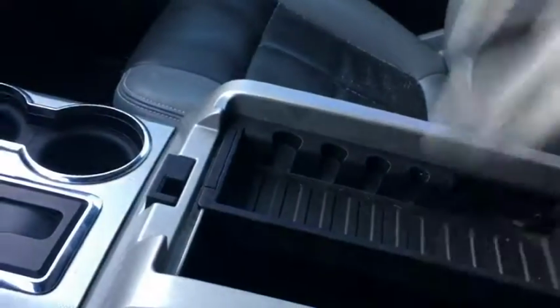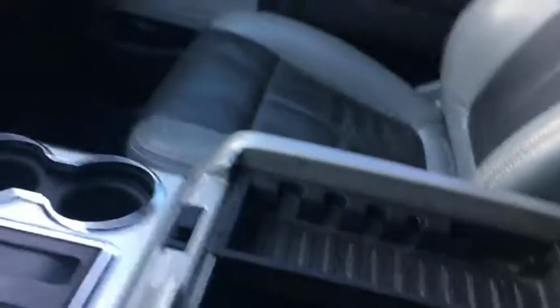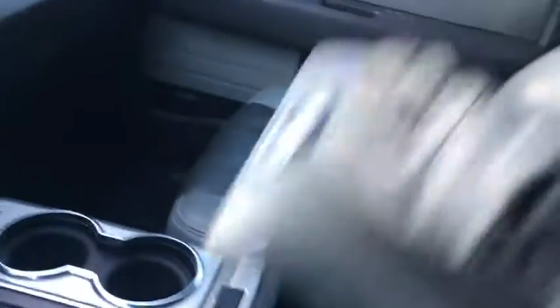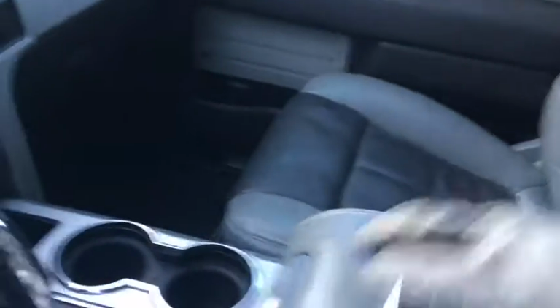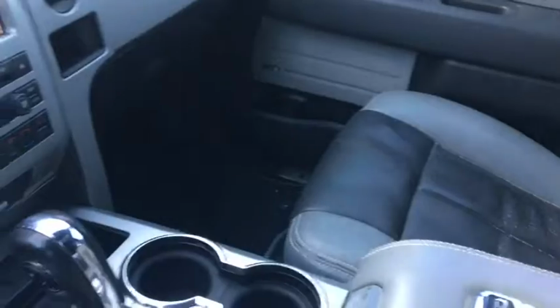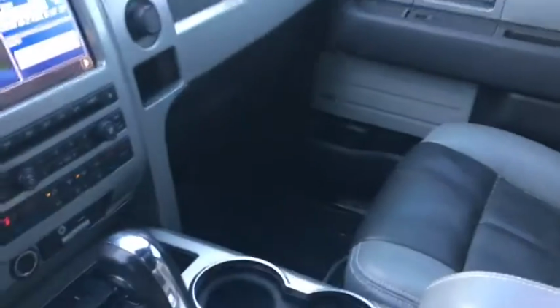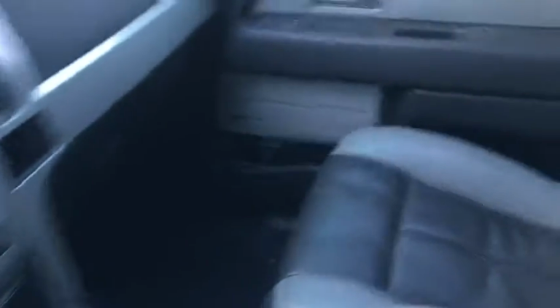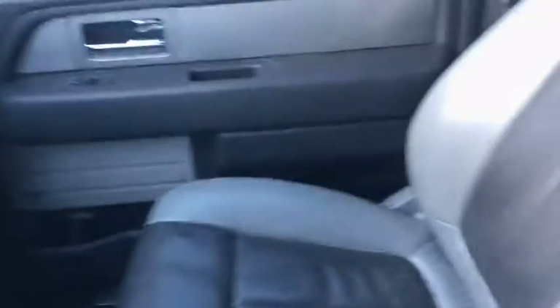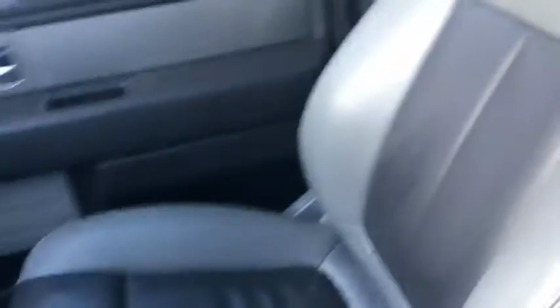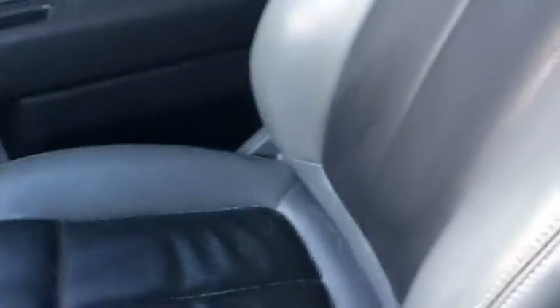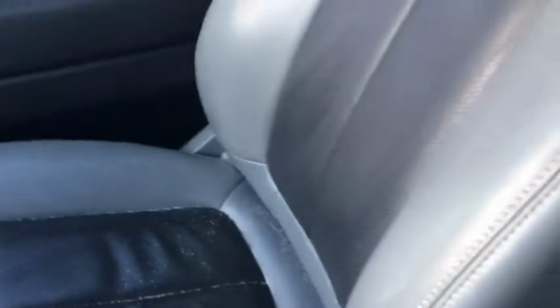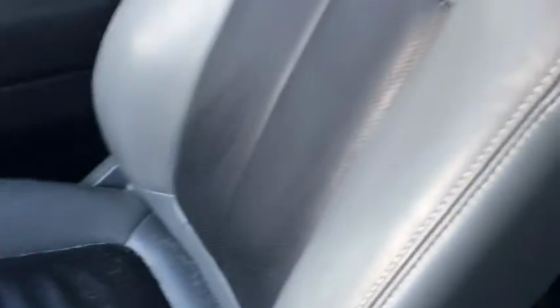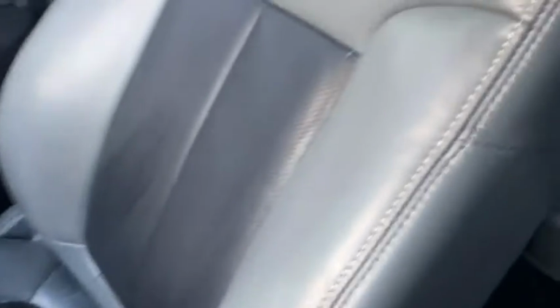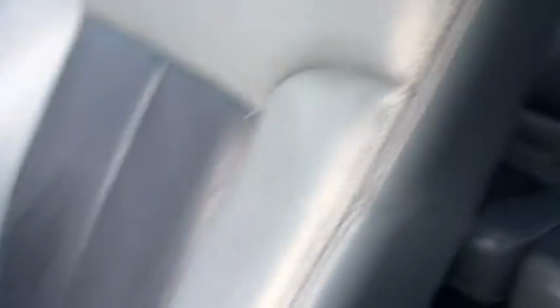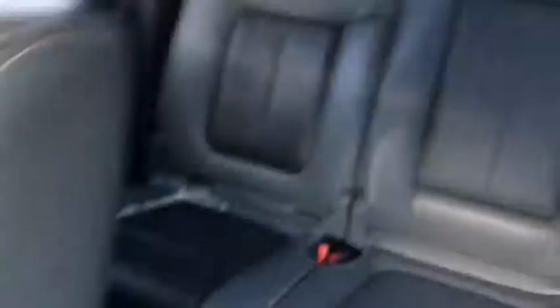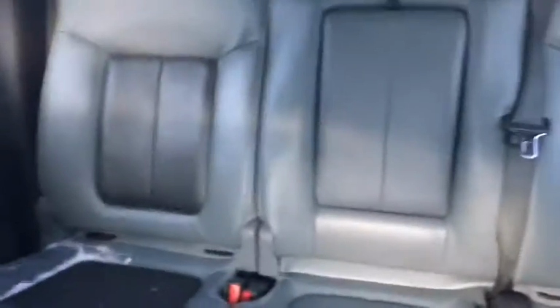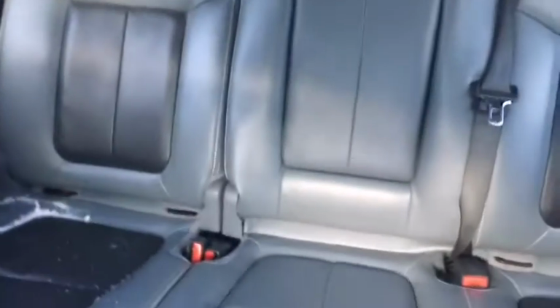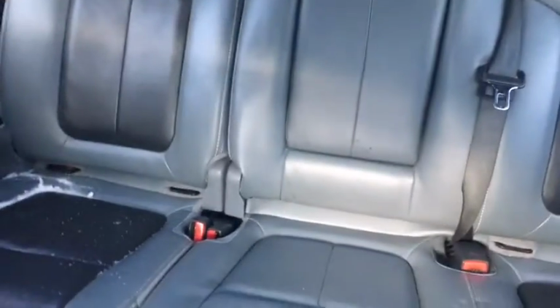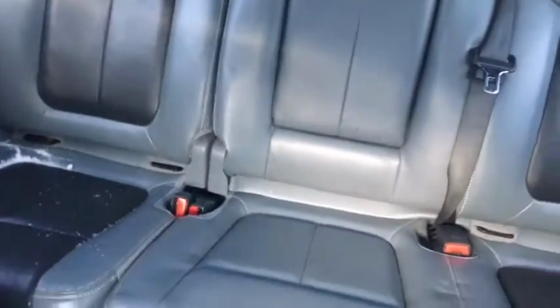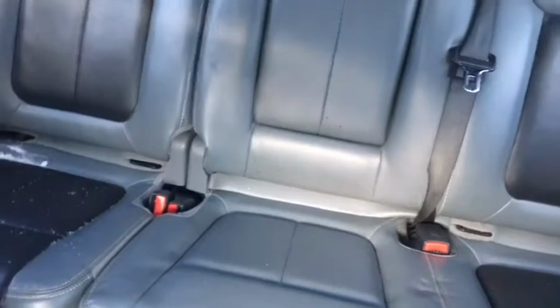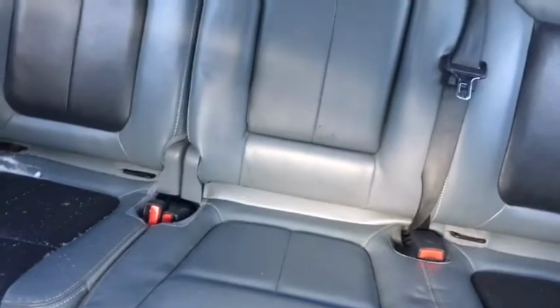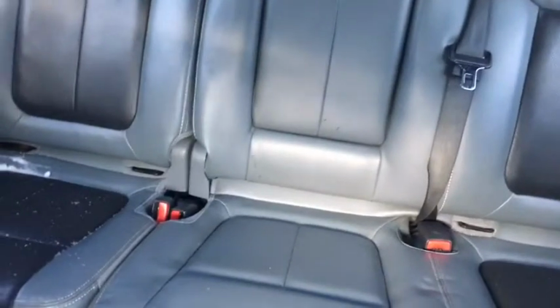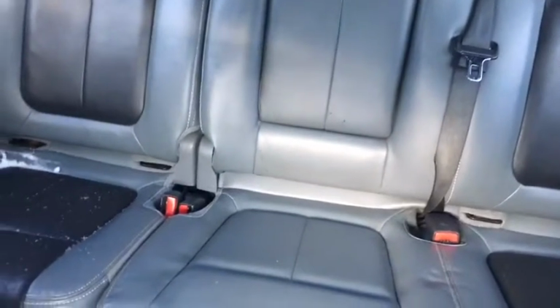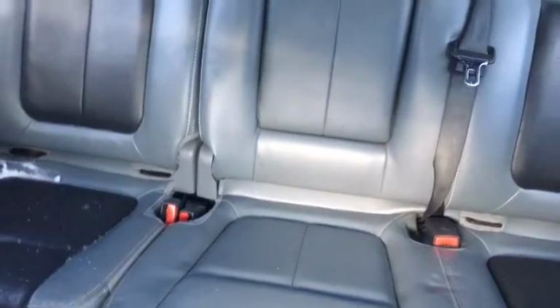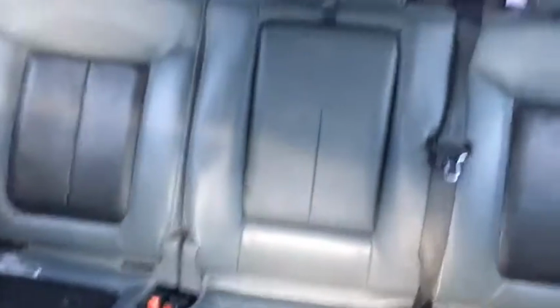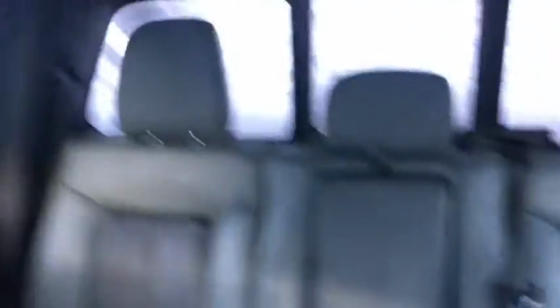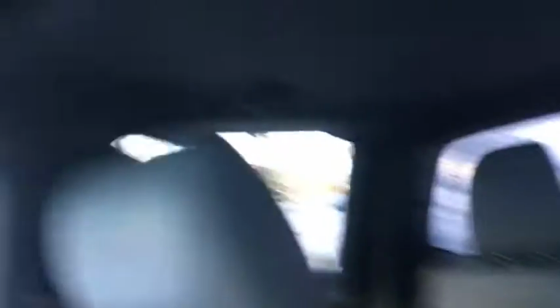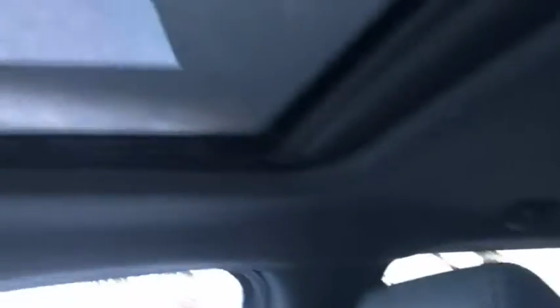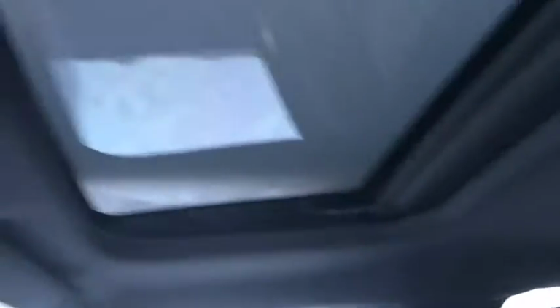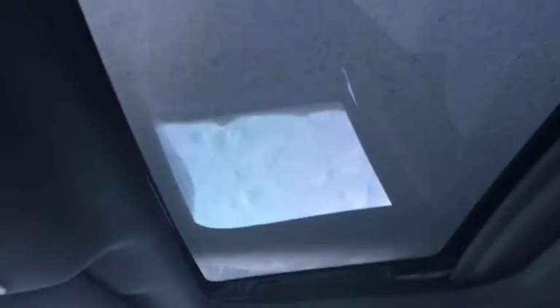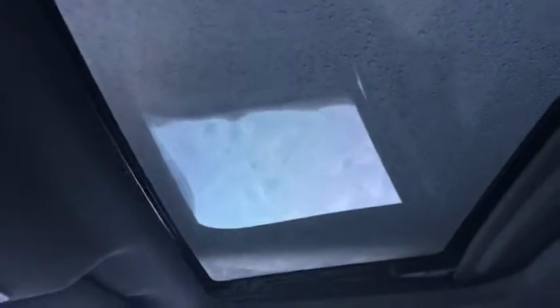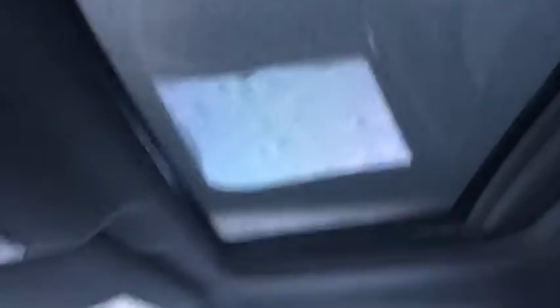The rest of the F-150 features two-tone black and gray leather throughout. The 60/40 split bench in the back folds up nicely, and there's also a power sunroof up top.